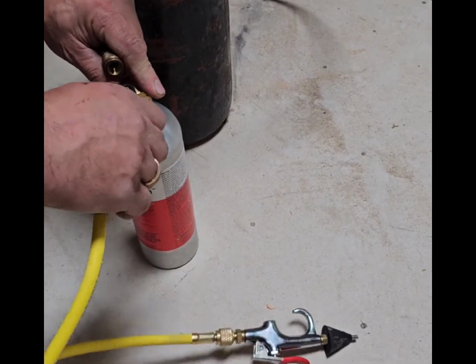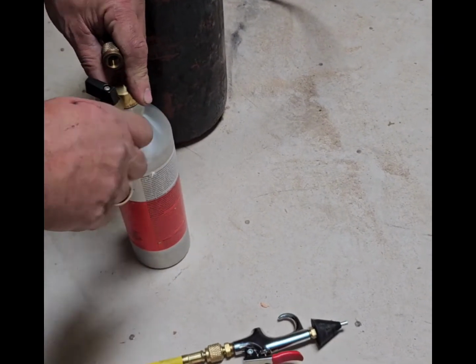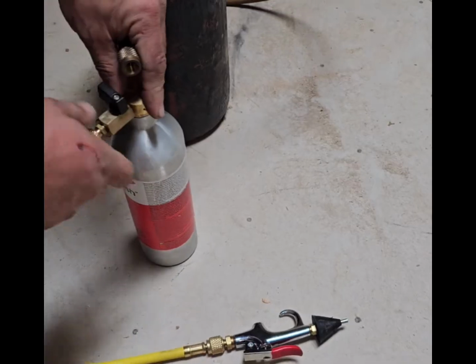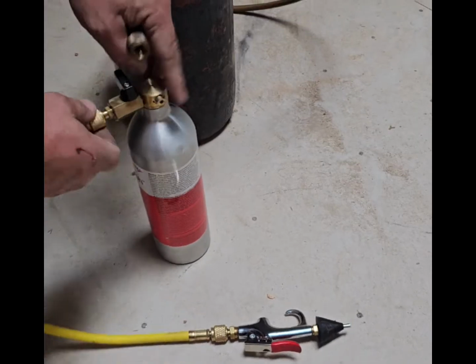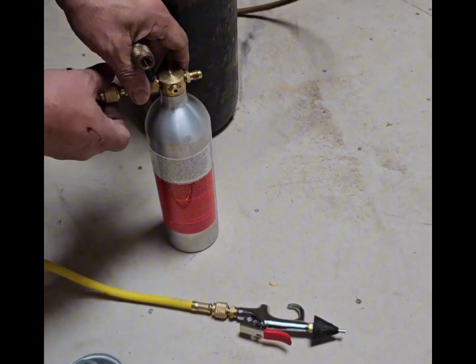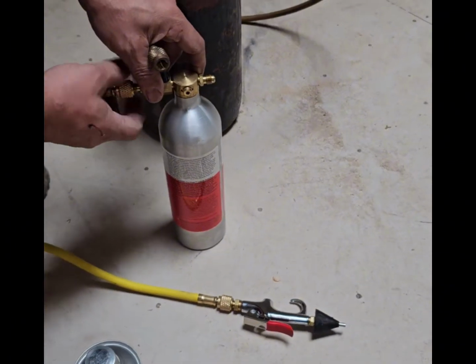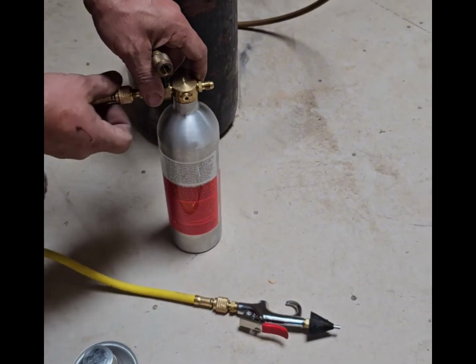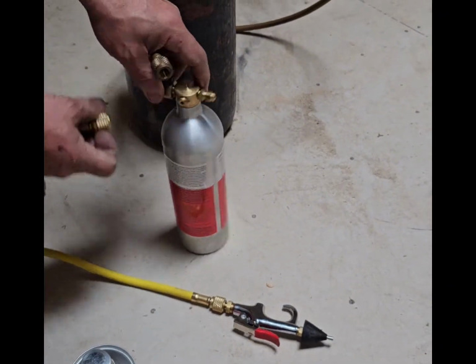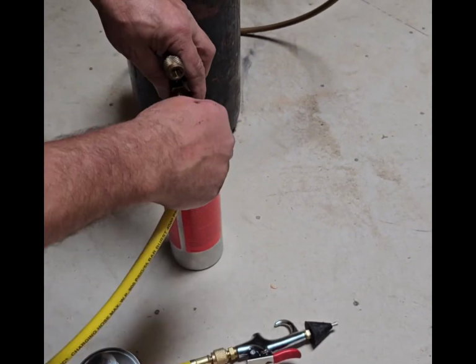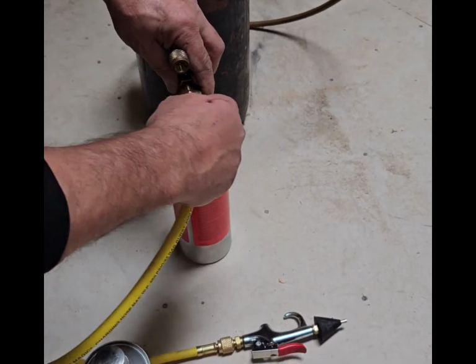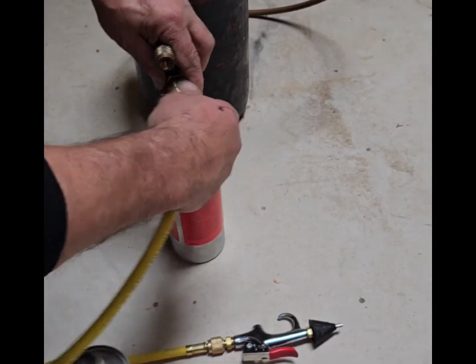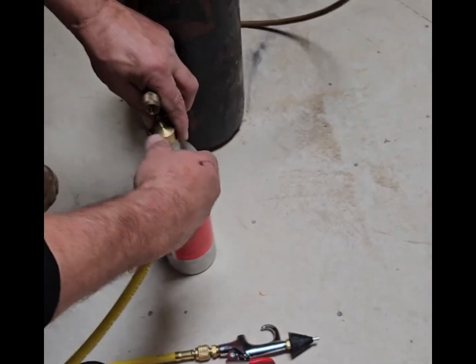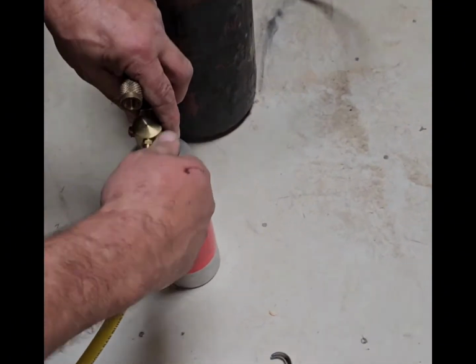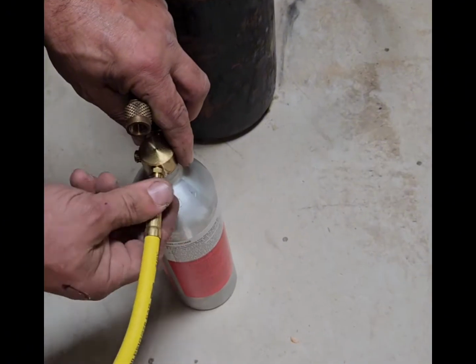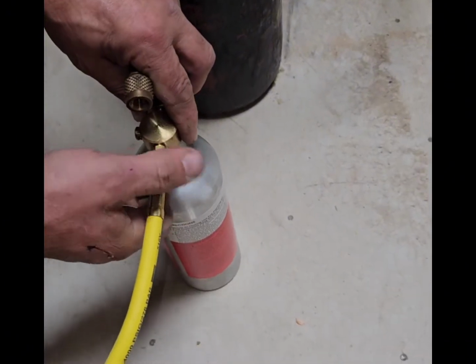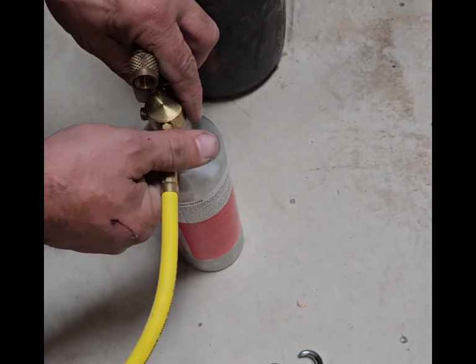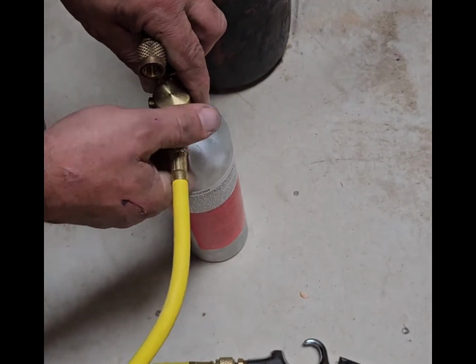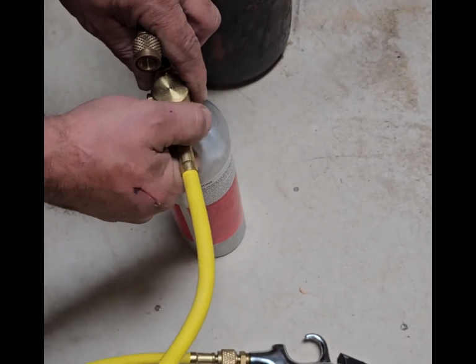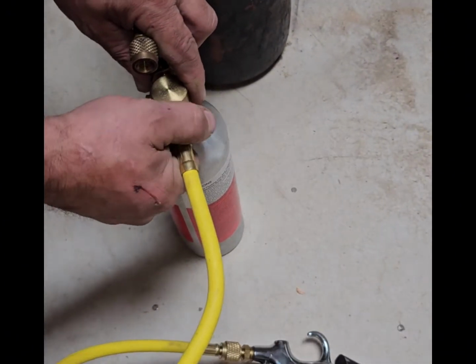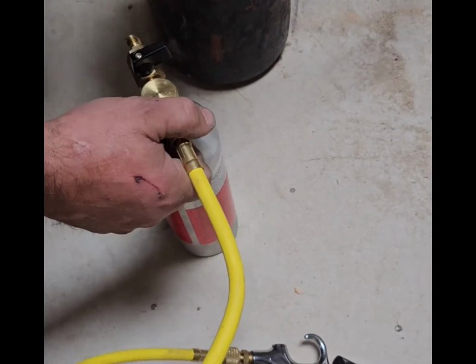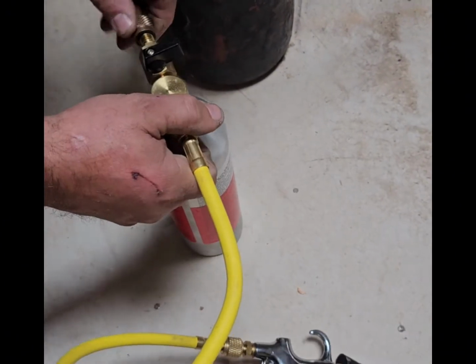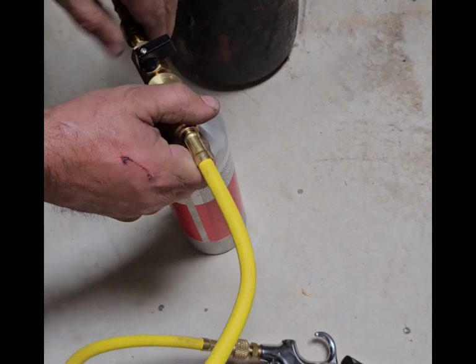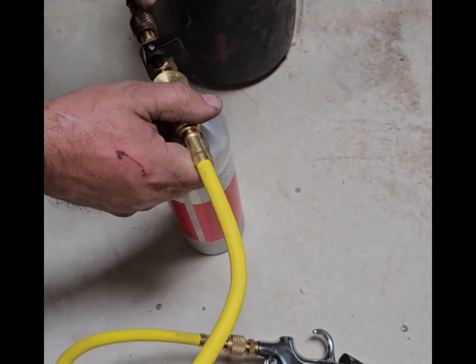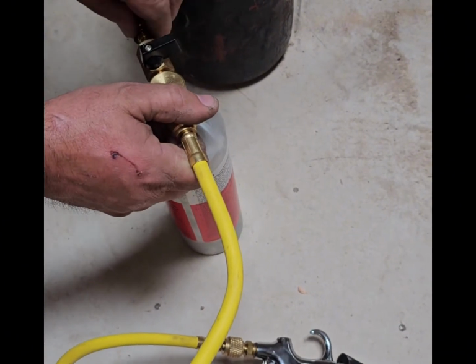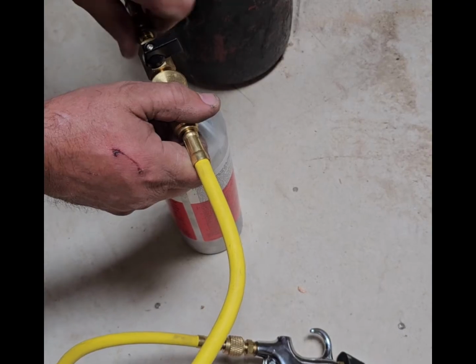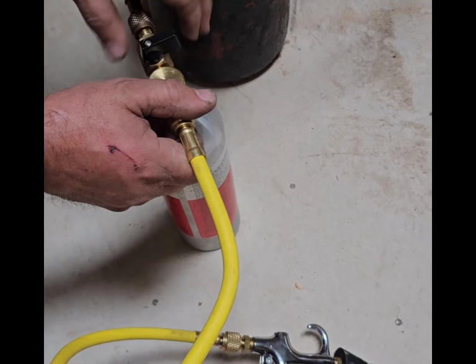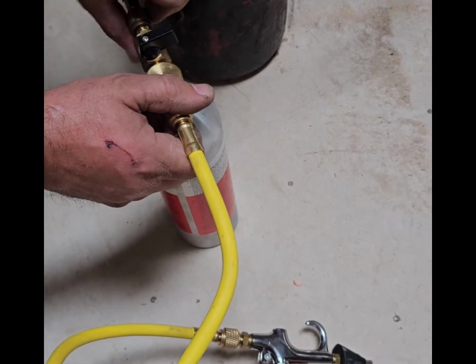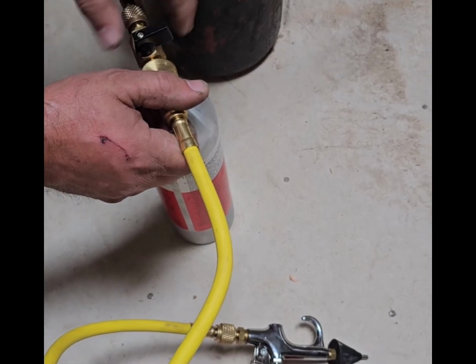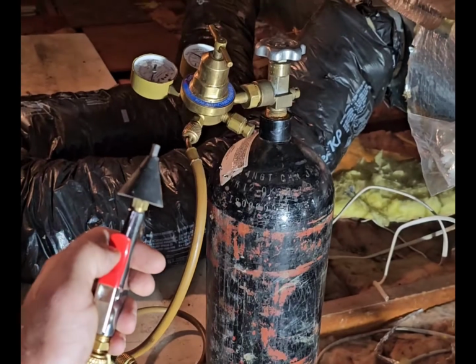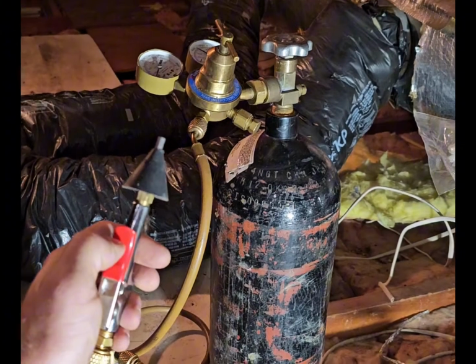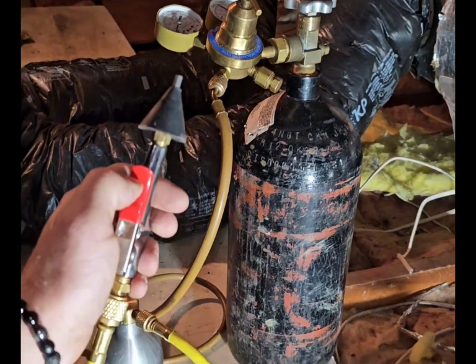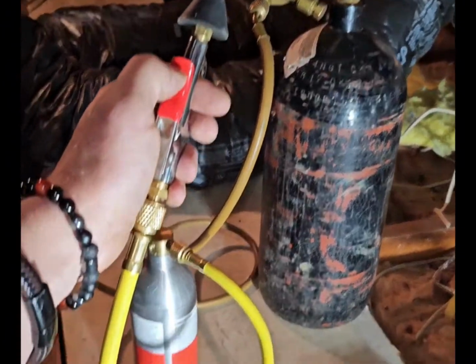What you have to do is take these three items if you're using this kind of flush. It's called a Pro Flush. It contains nitrogen and a container filled with an acidic solvent that's pressurized and shot down the refrigeration lines.